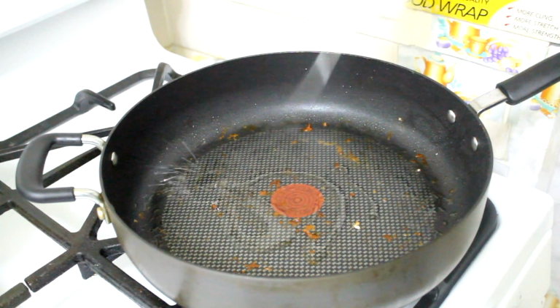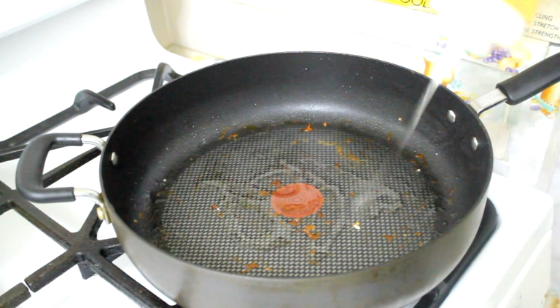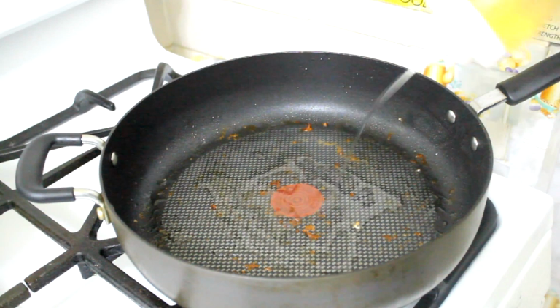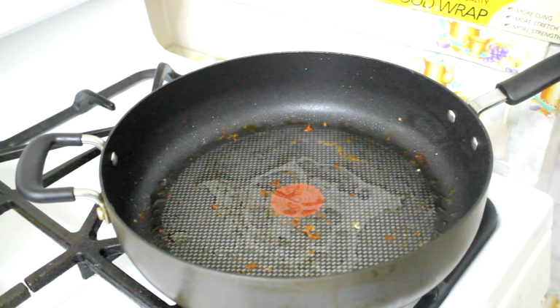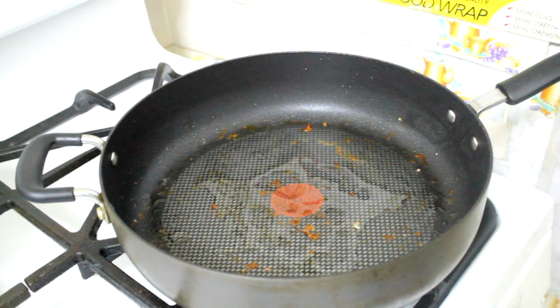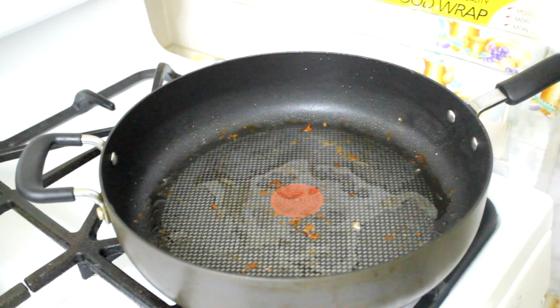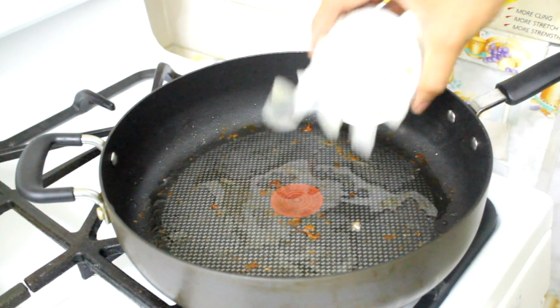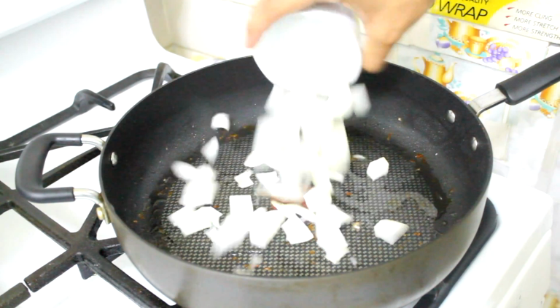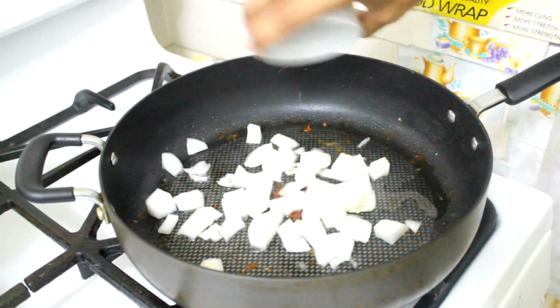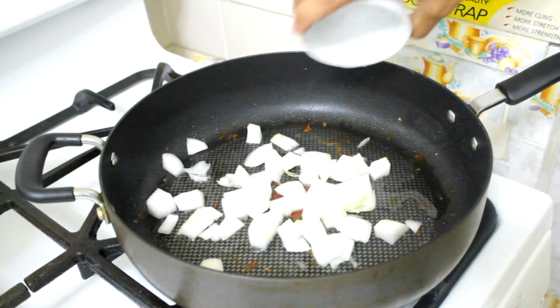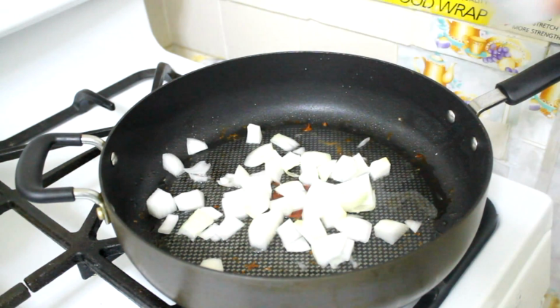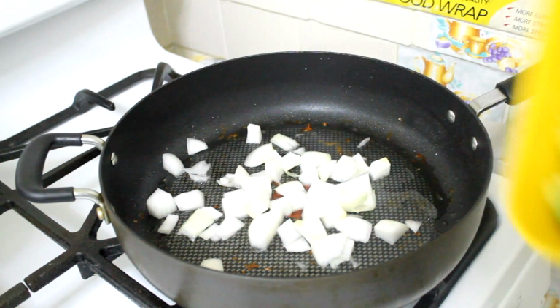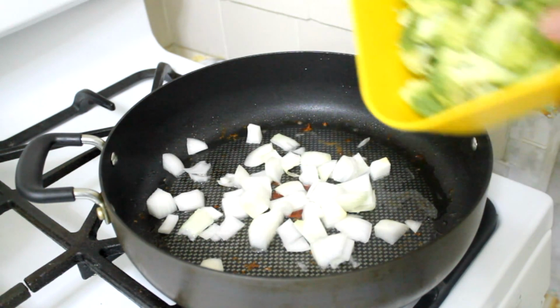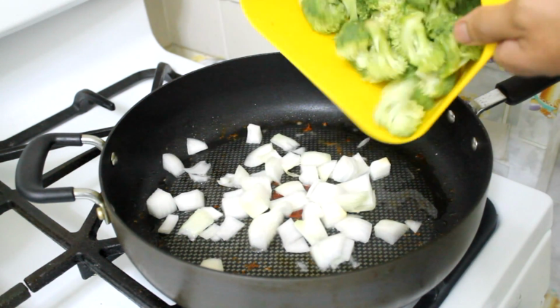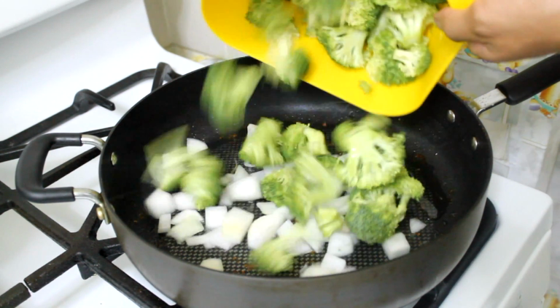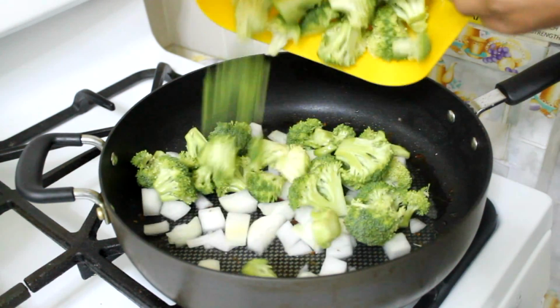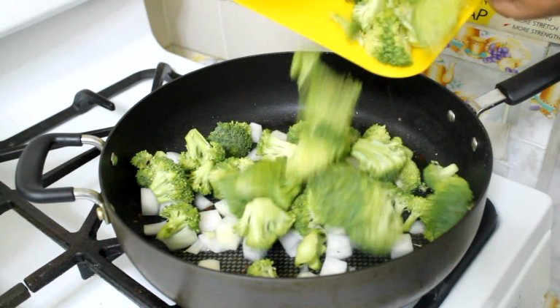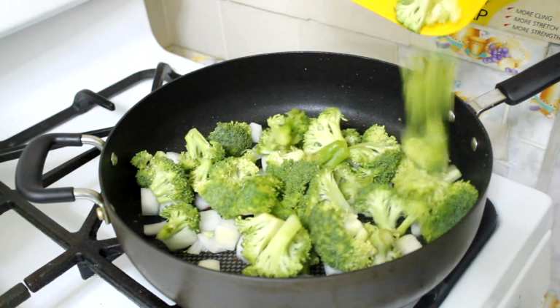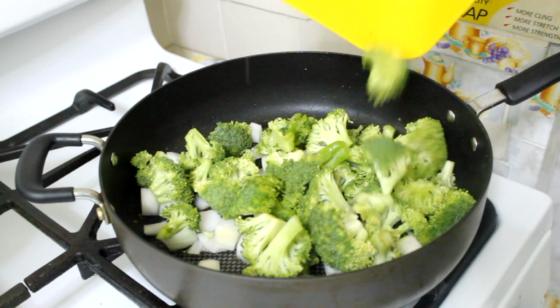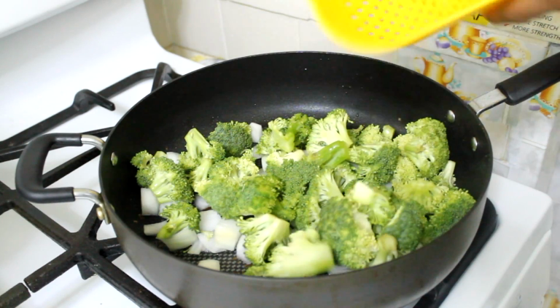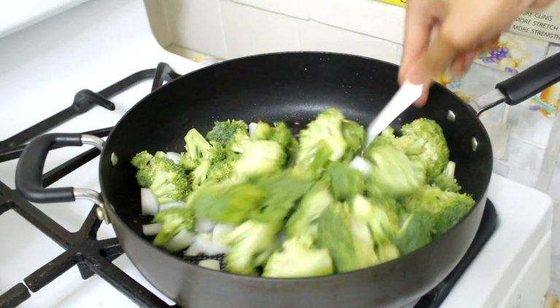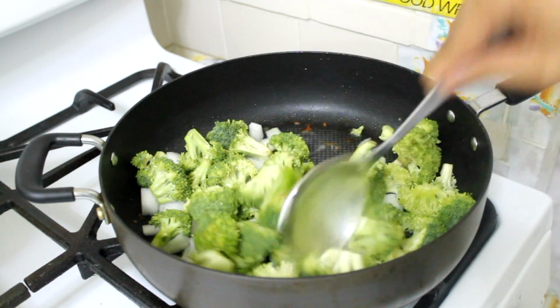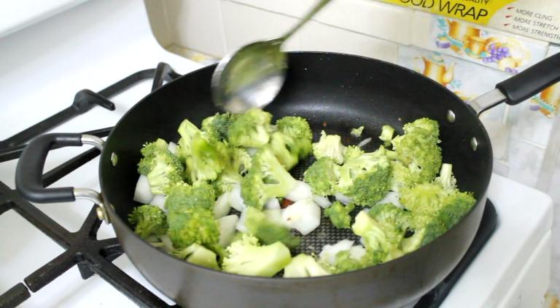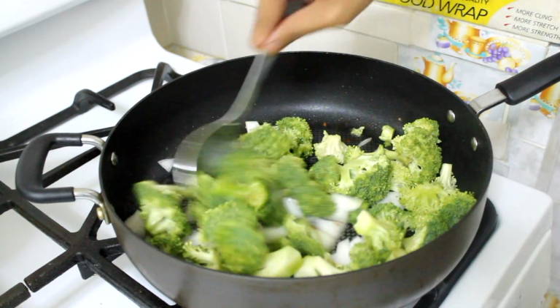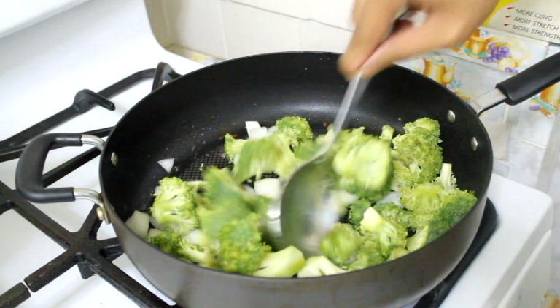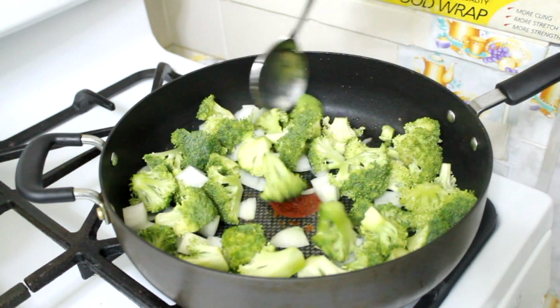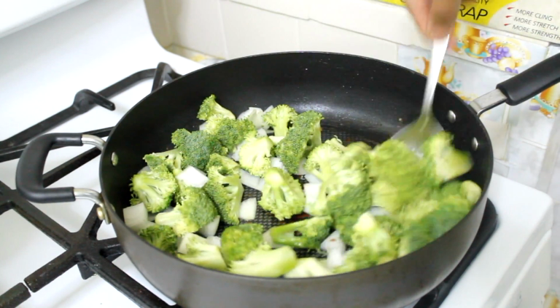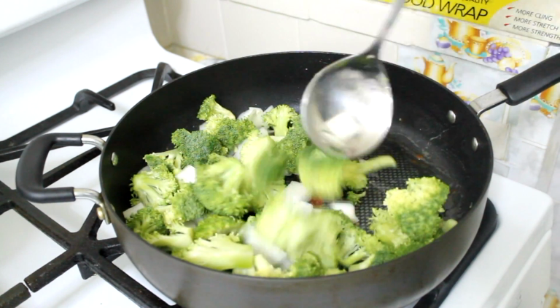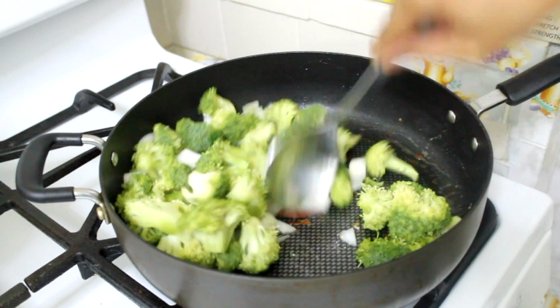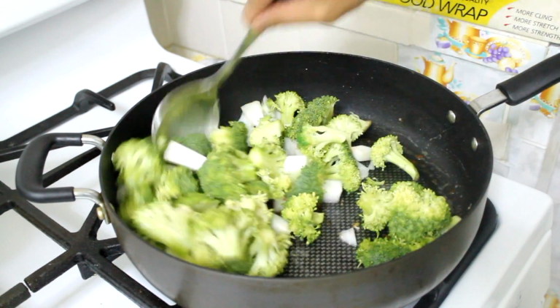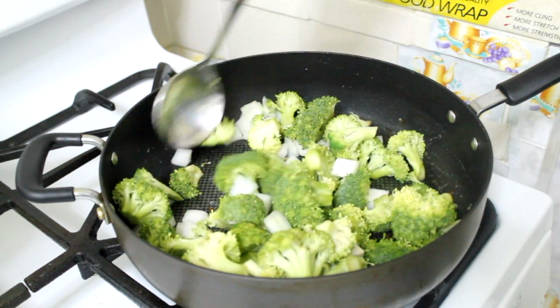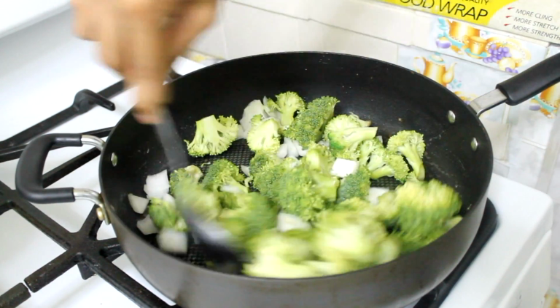Once you have removed your chicken from the pan, in the same pan you're going to add some oil and cook your onions and broccoli for about four minutes until crisp-tender. Give it a stir.